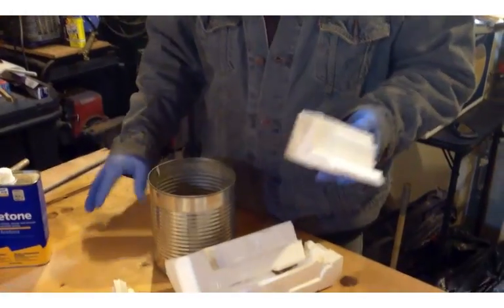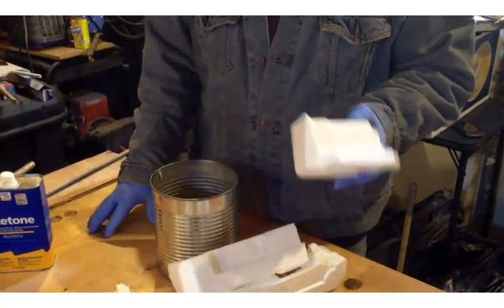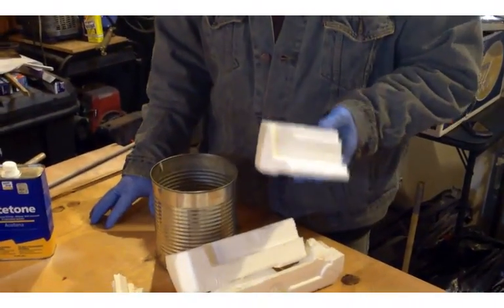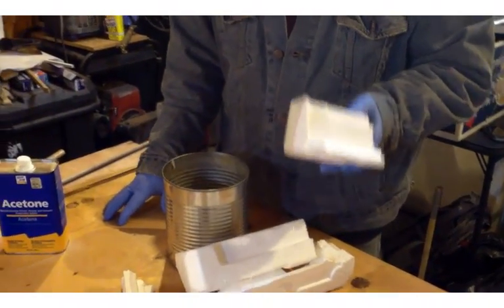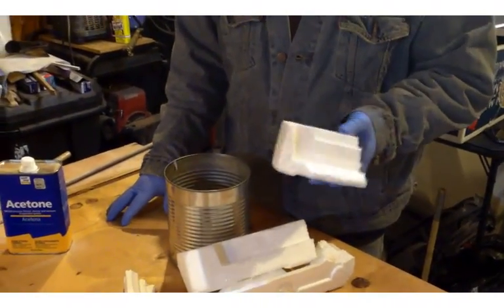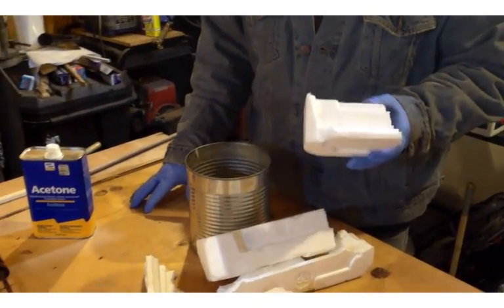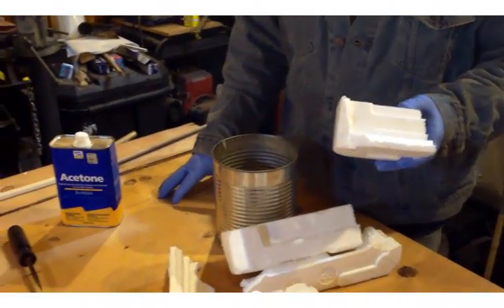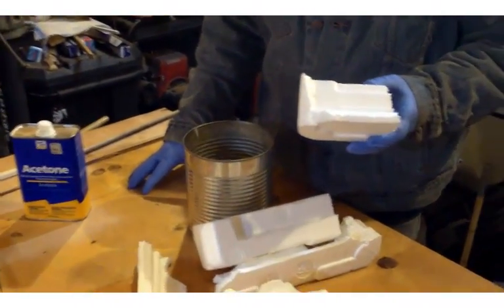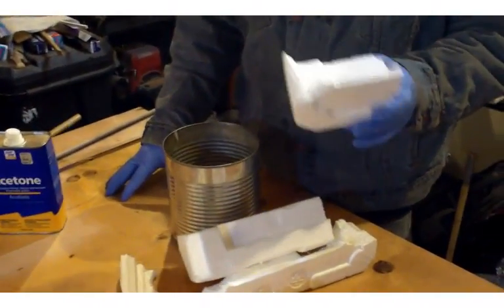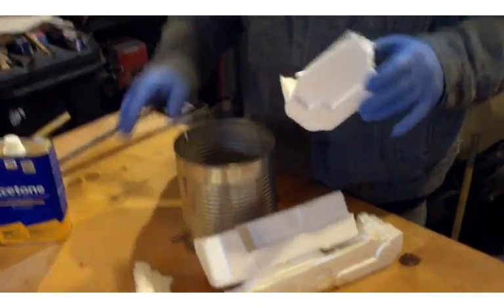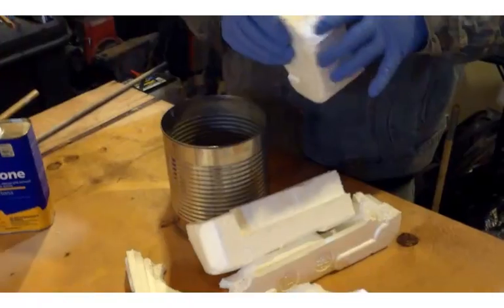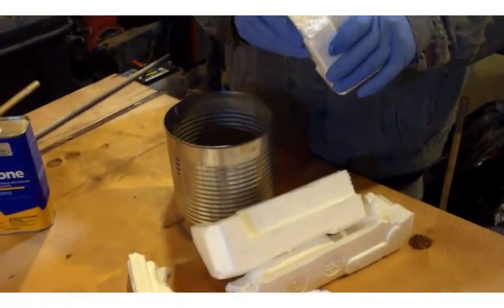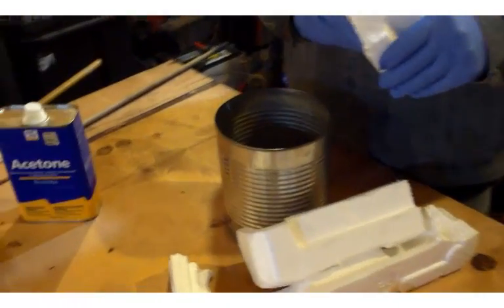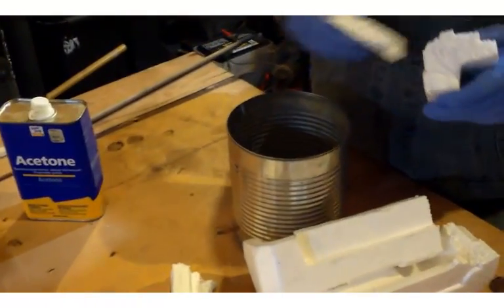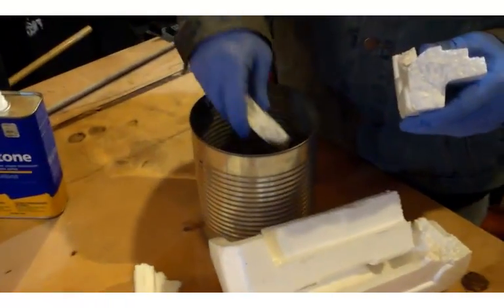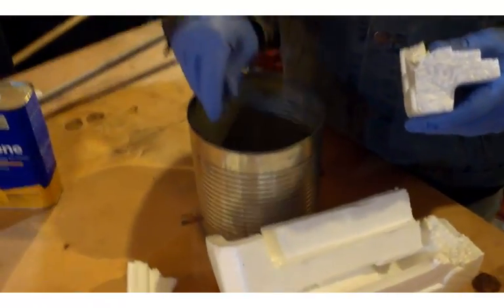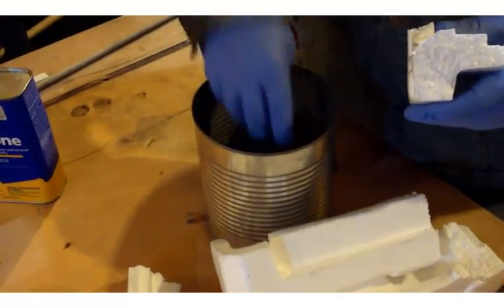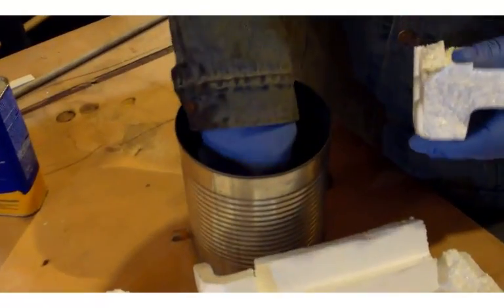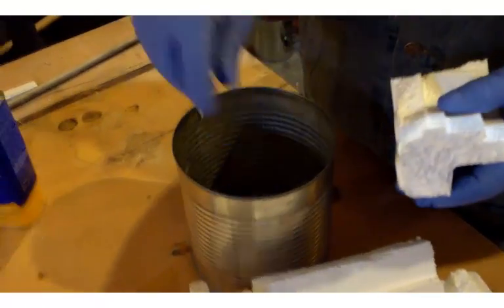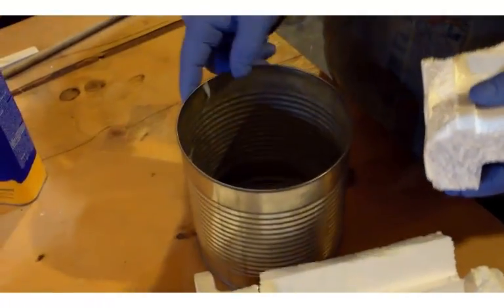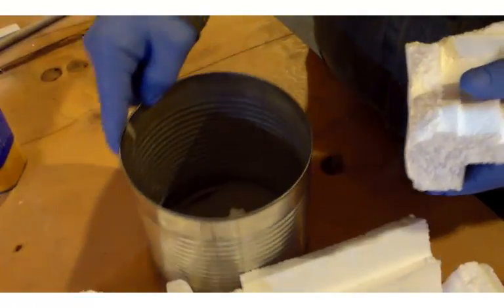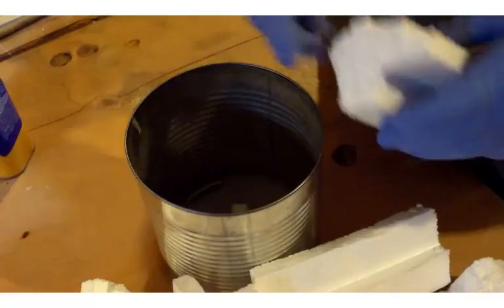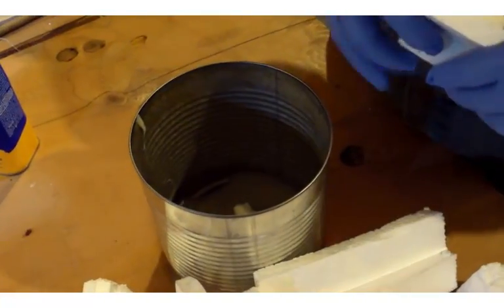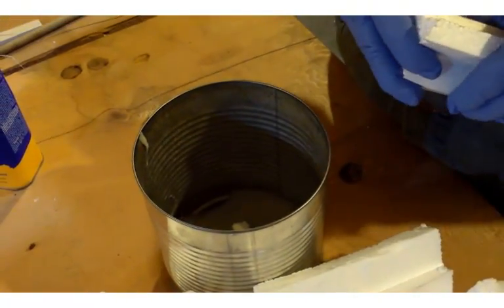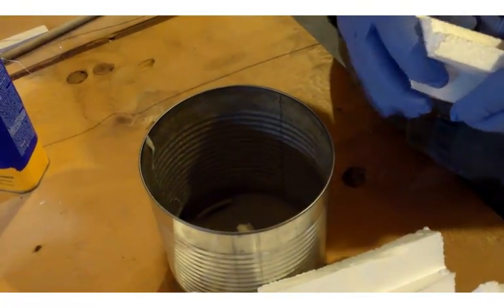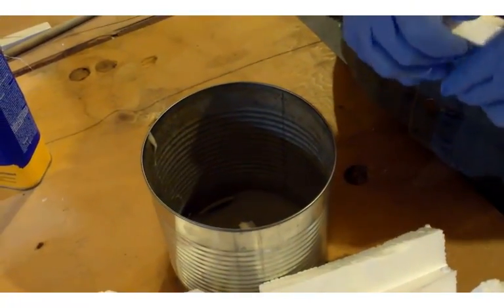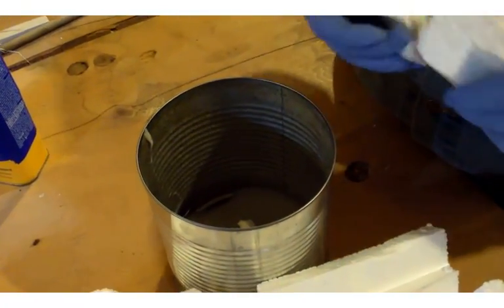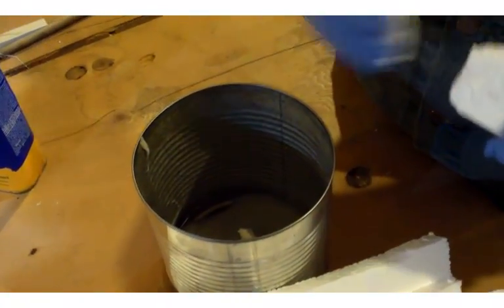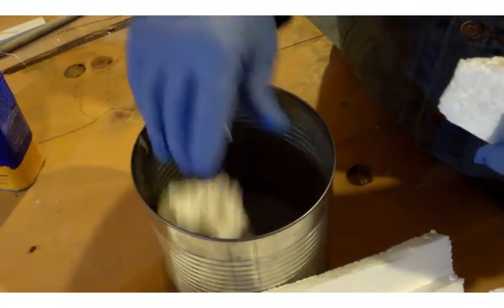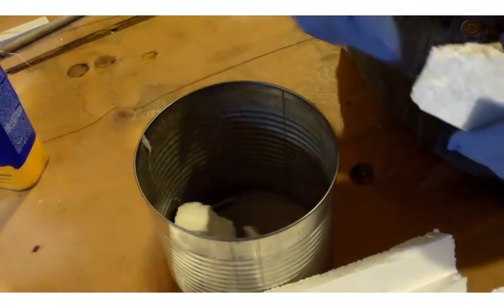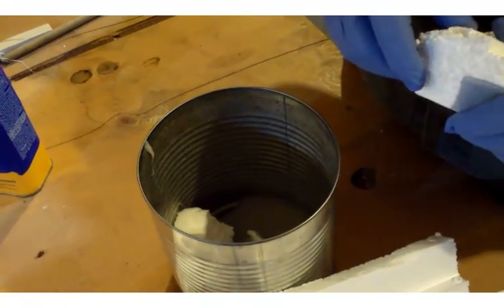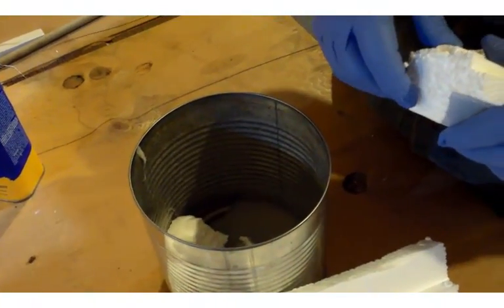You want to be careful with this because it has been known to have some violent reactions. What I'm going to do is break my styrofoam into small pieces and put it in with the acetone — you're going to actually see it start to dissolve.